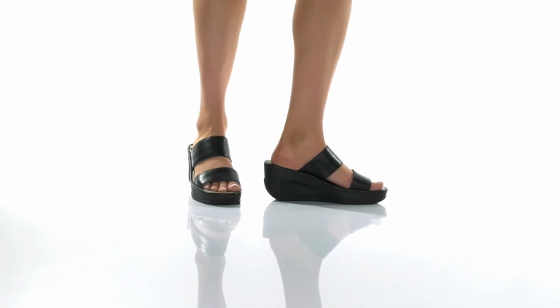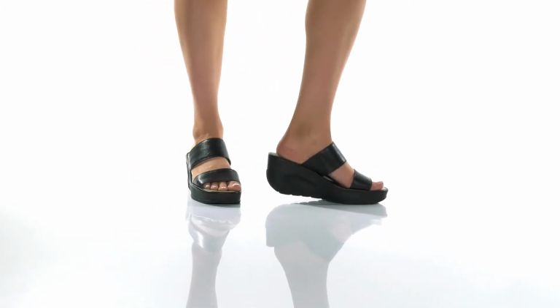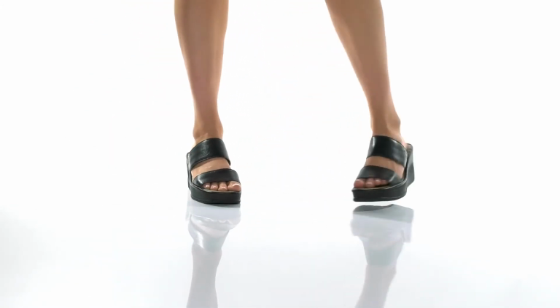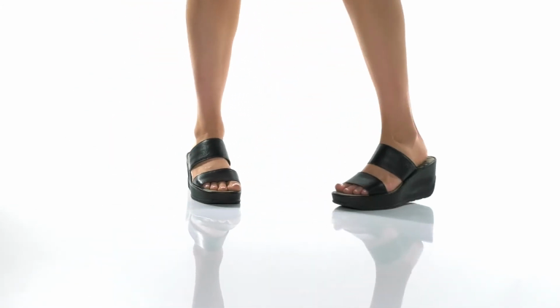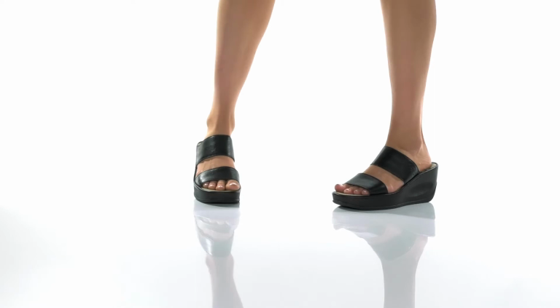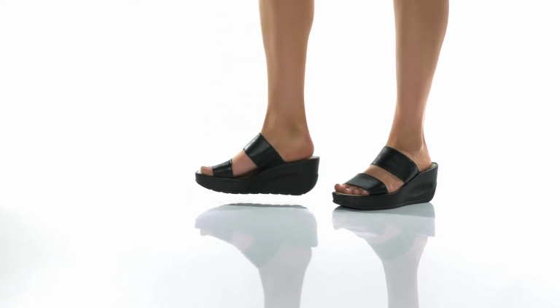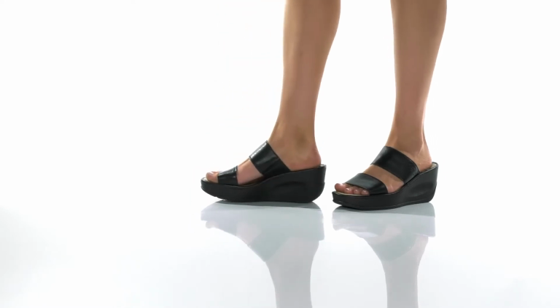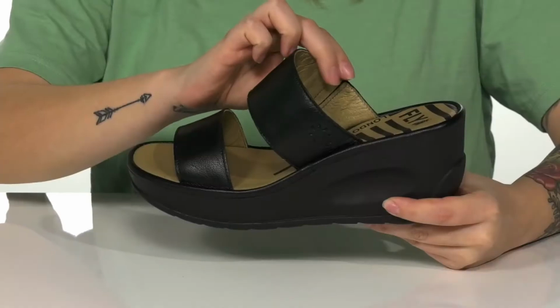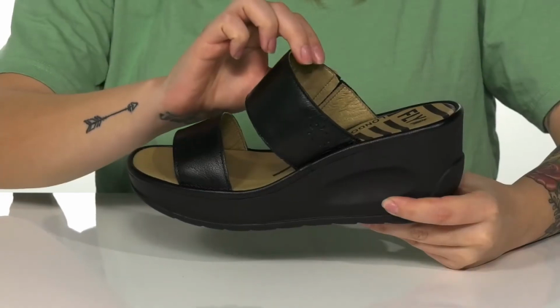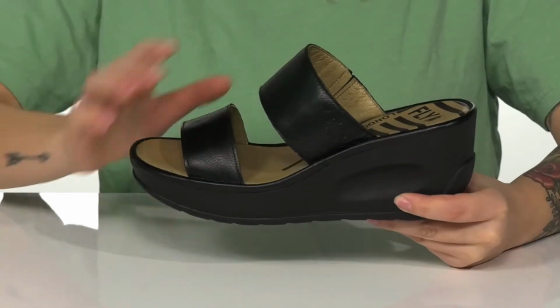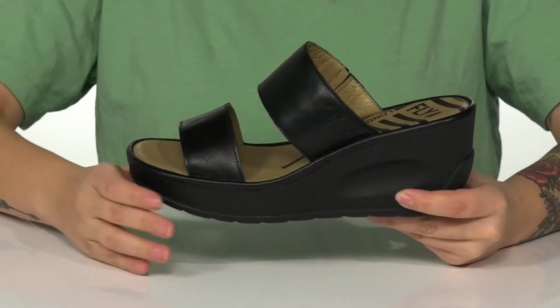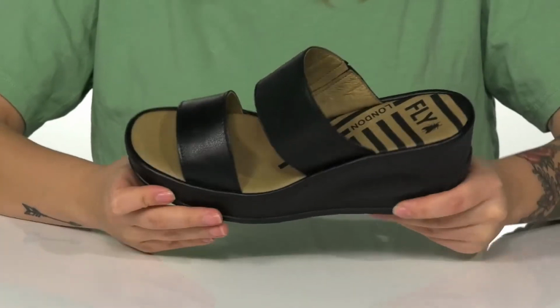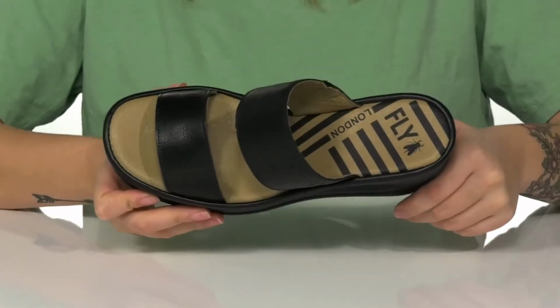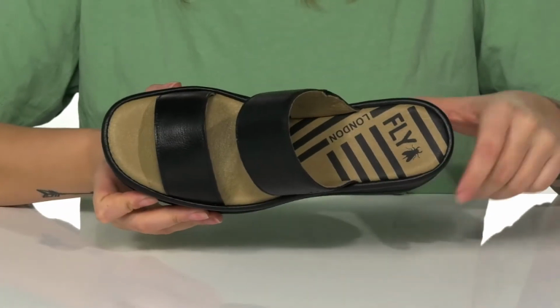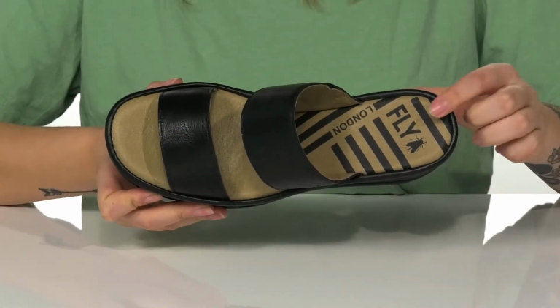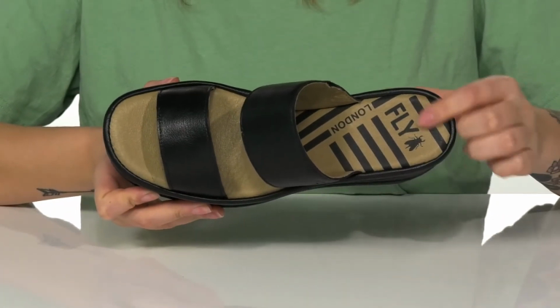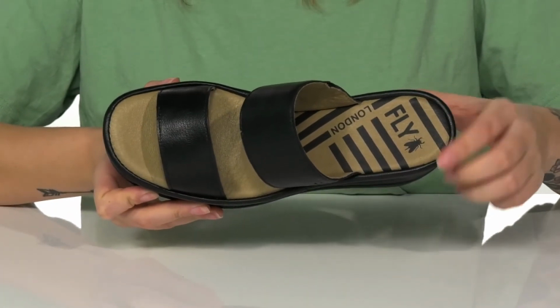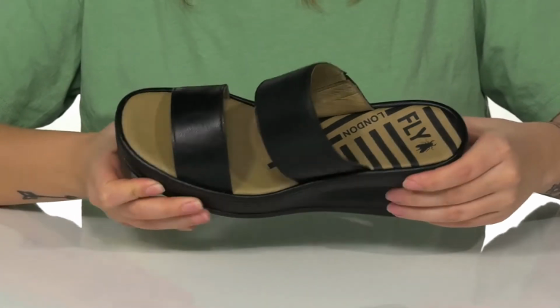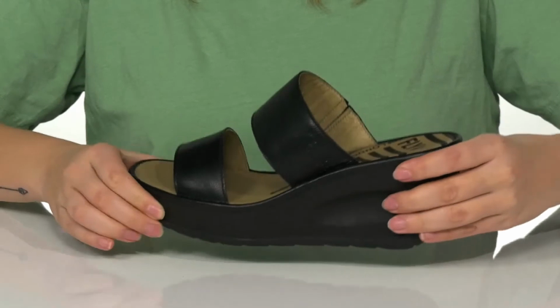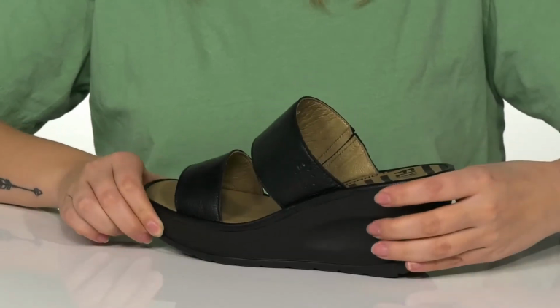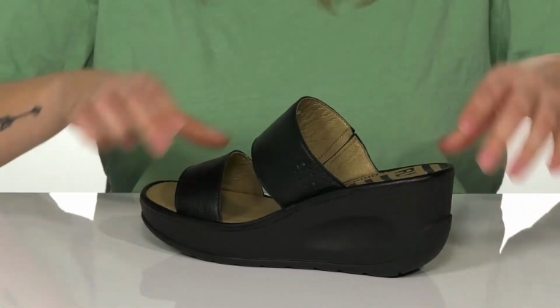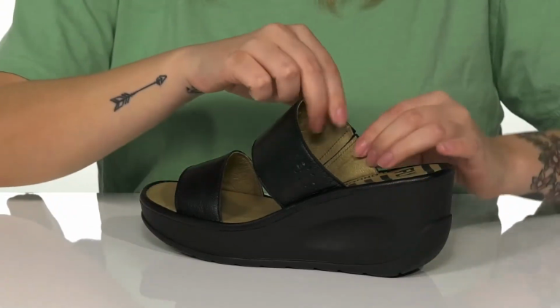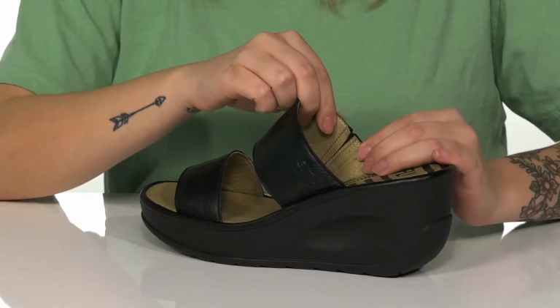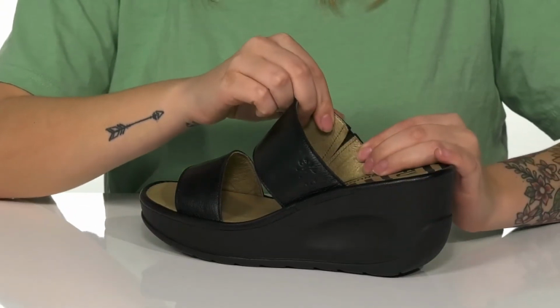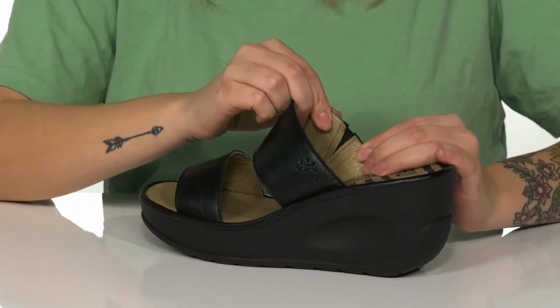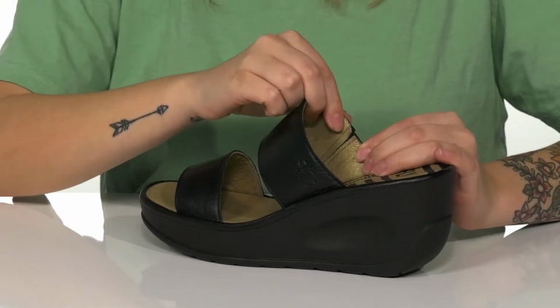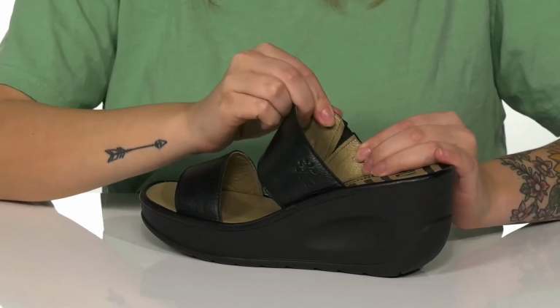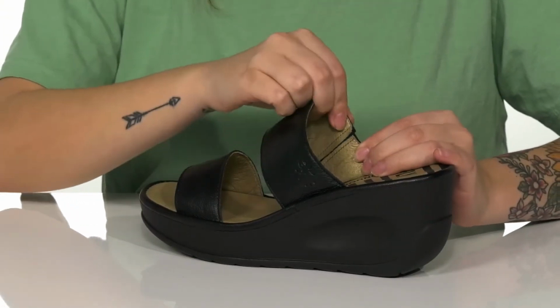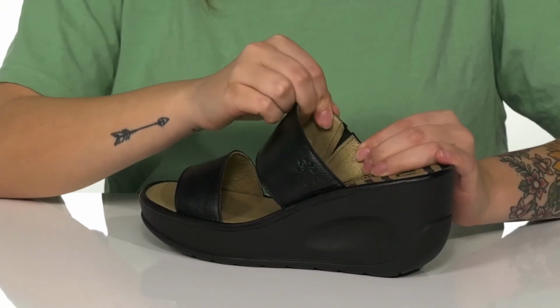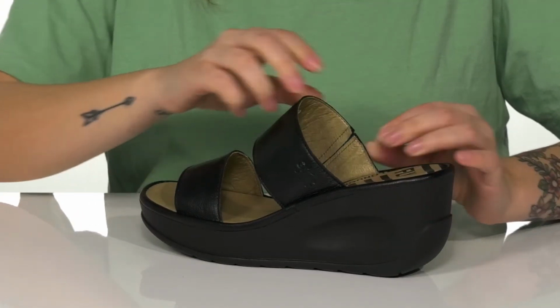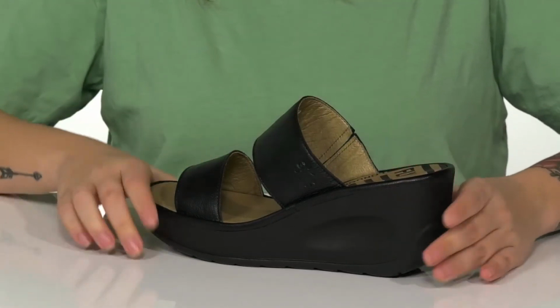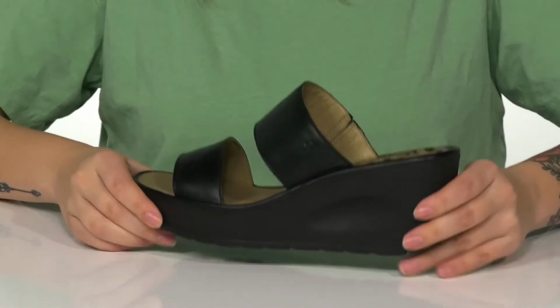This slip-on style has a smooth leather upper with a leather inner lining. The footbed features the Fly London logo on it. On one side of the sandal, there is goring that will stretch with every single step.